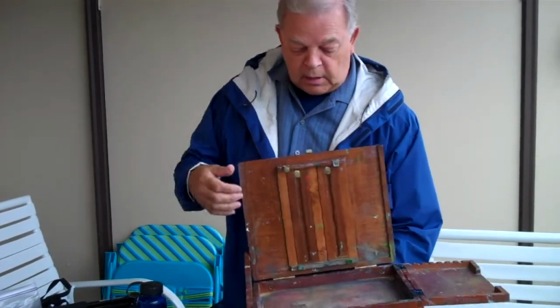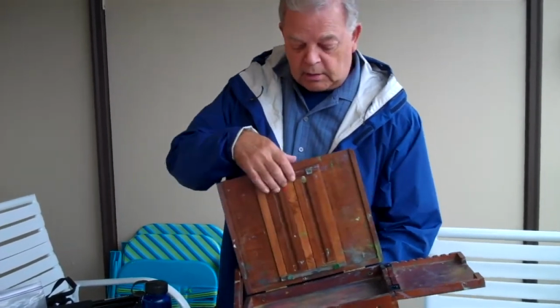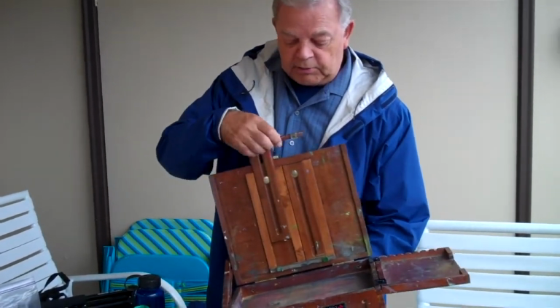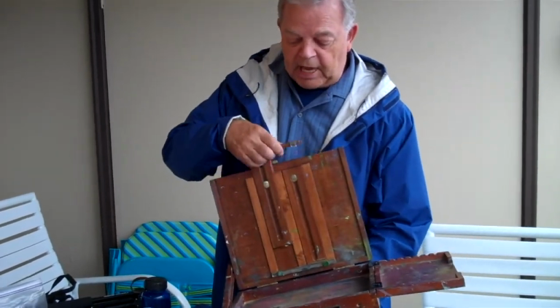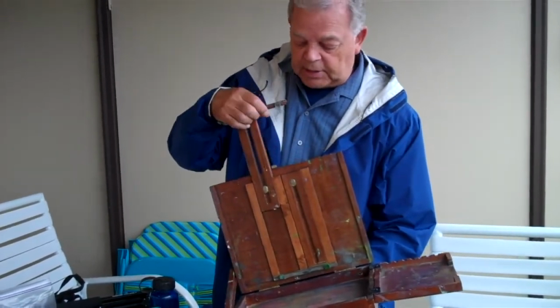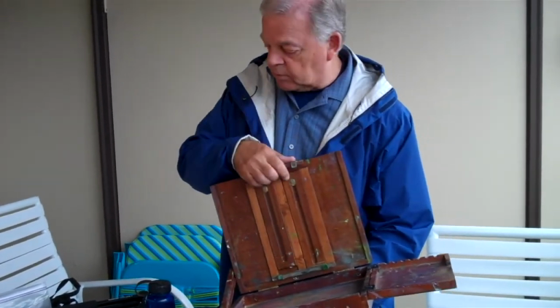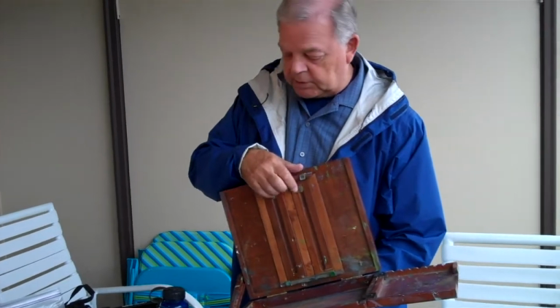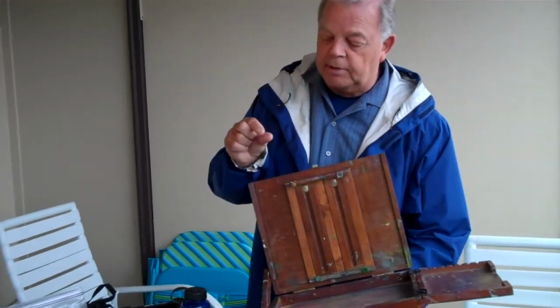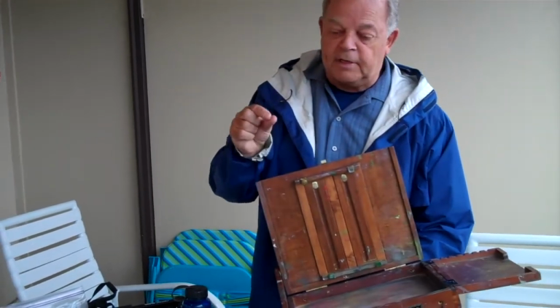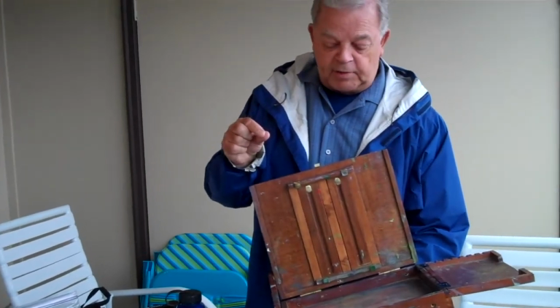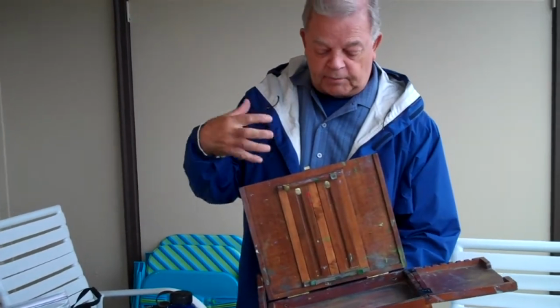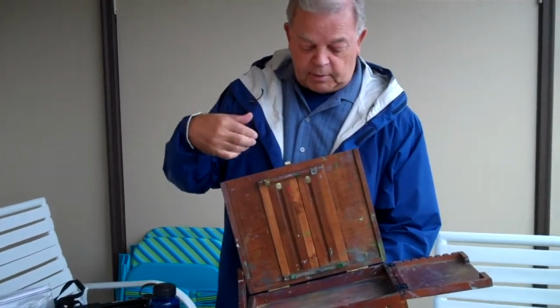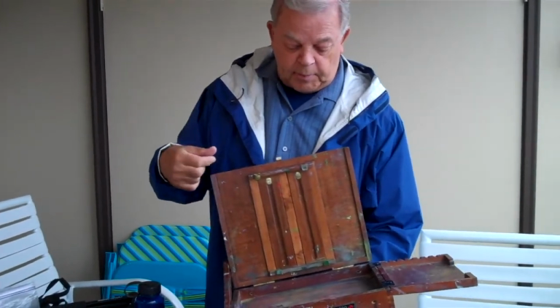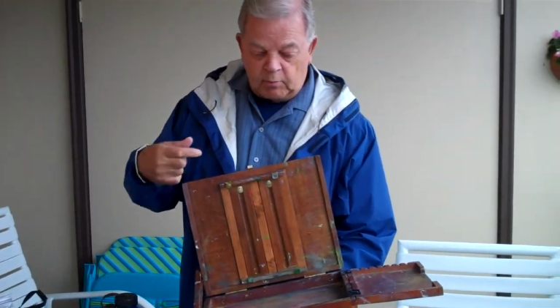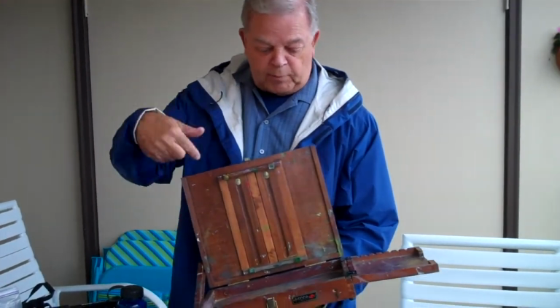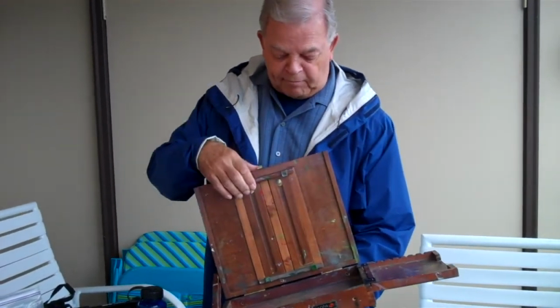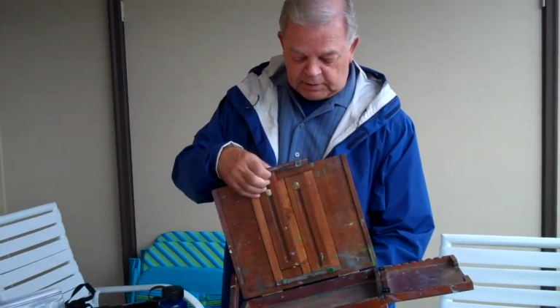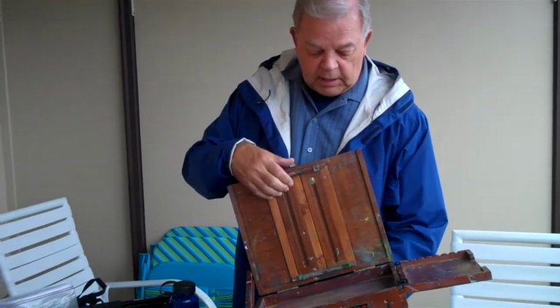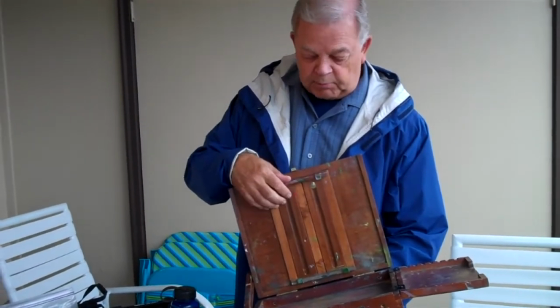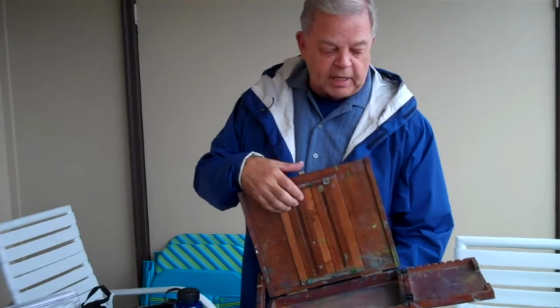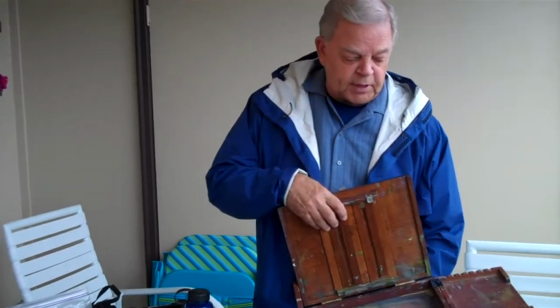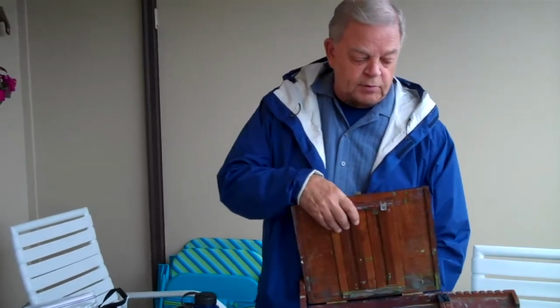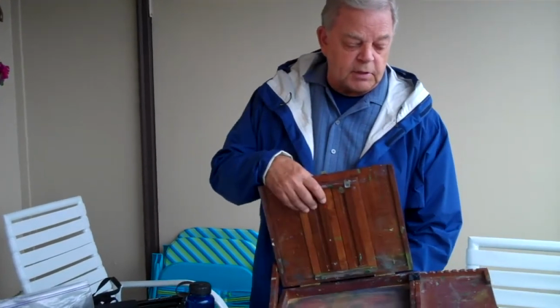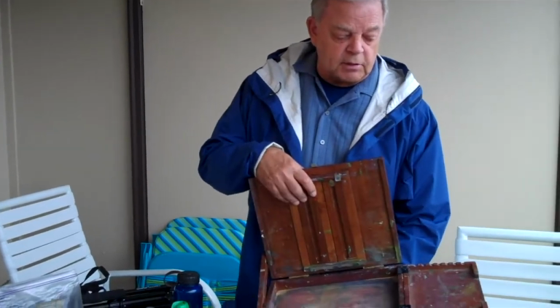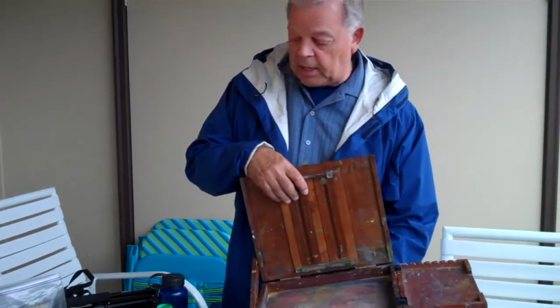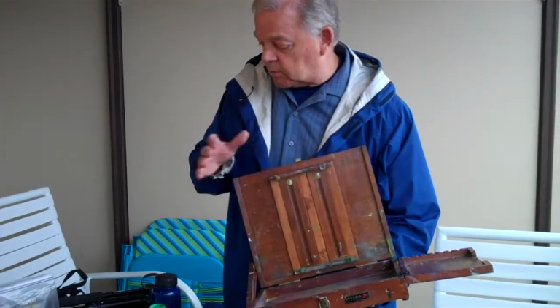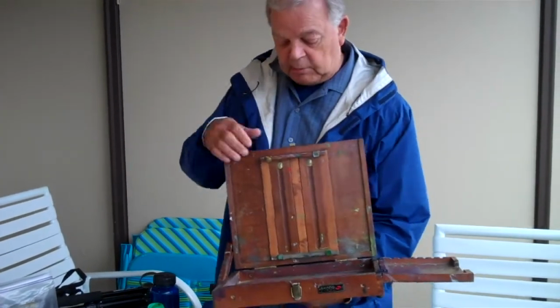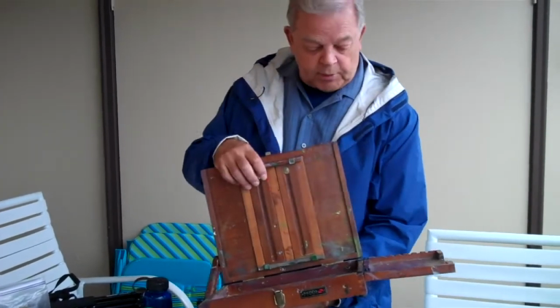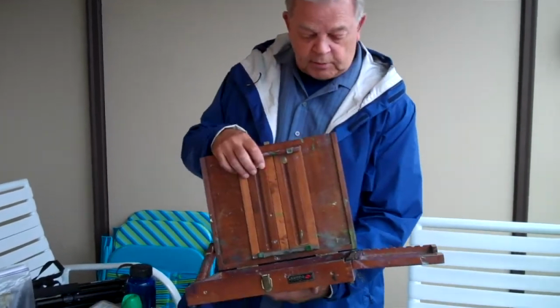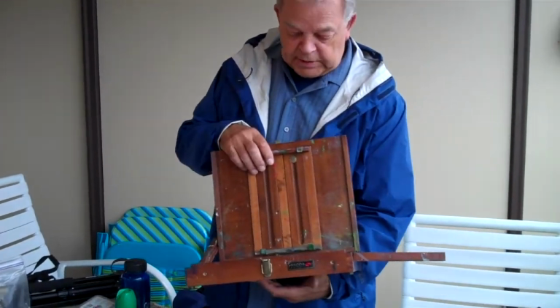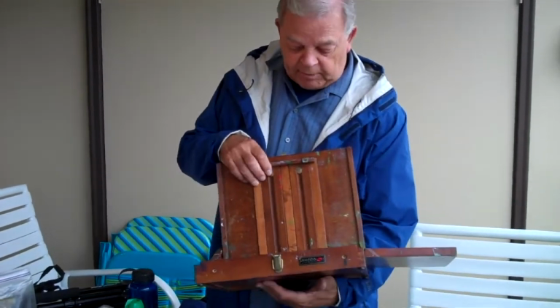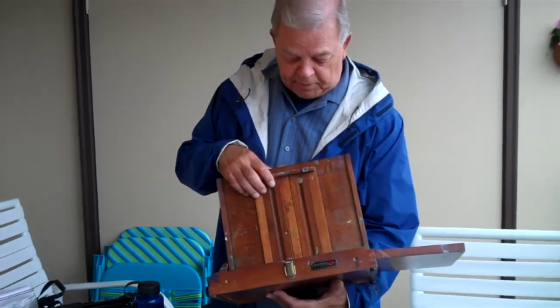Canvases — unless they're really thin canvas, not the wood frame canvases — you can't get many of those into your bag. So I'll get into the paper I use instead of a canvas.